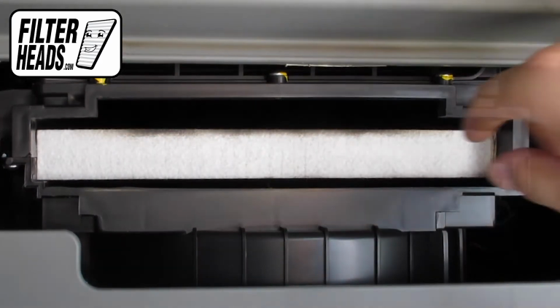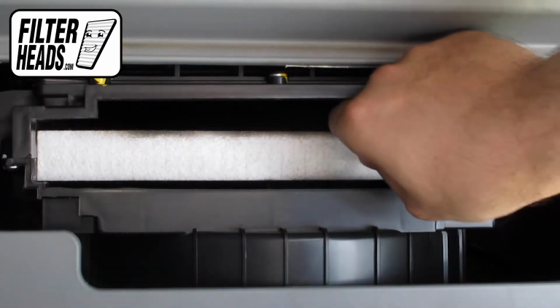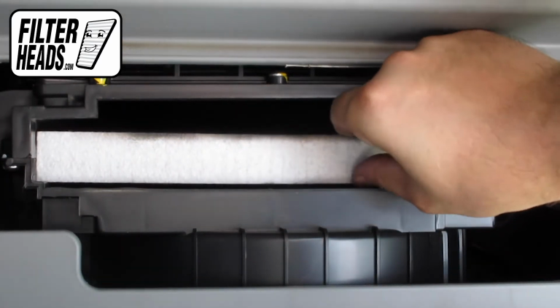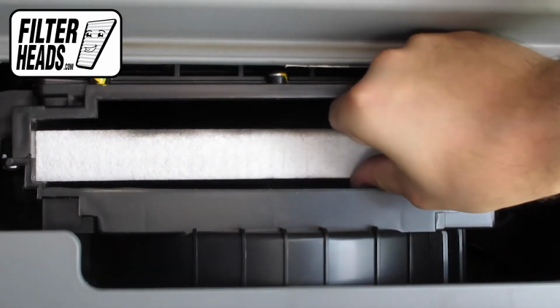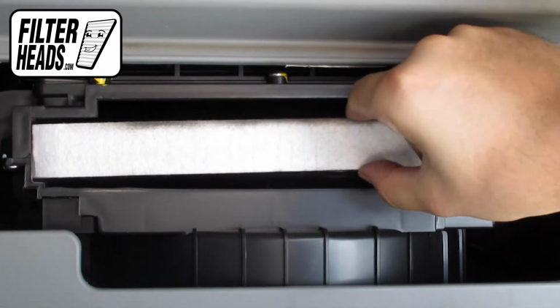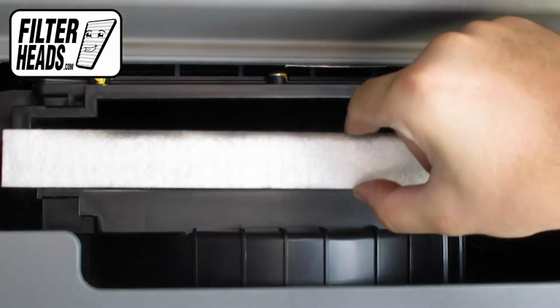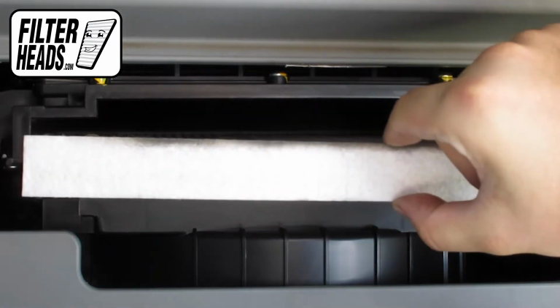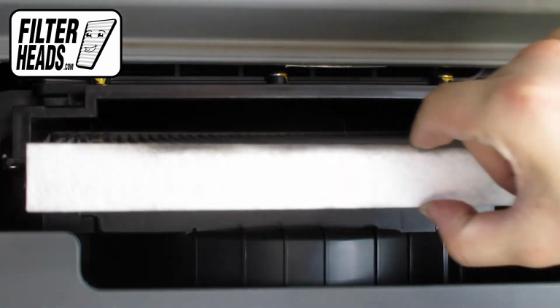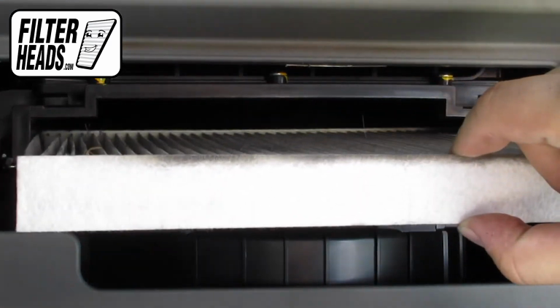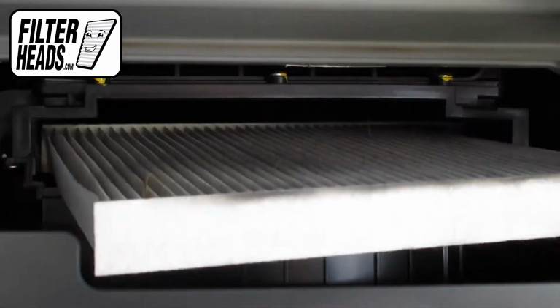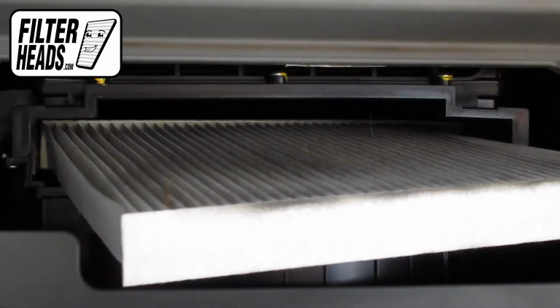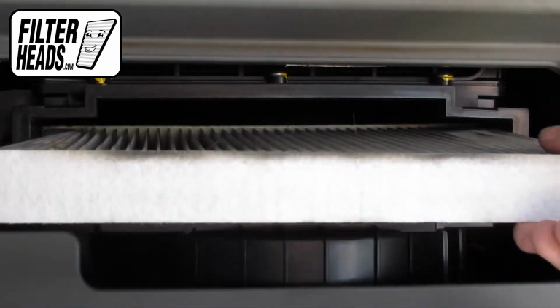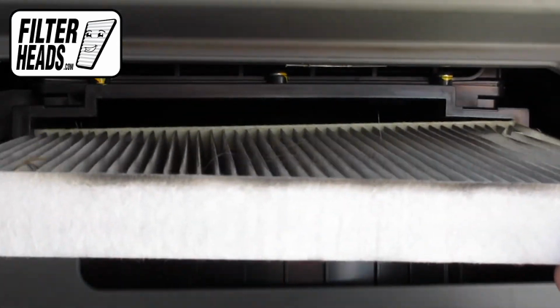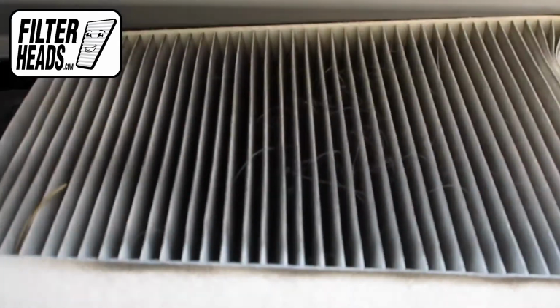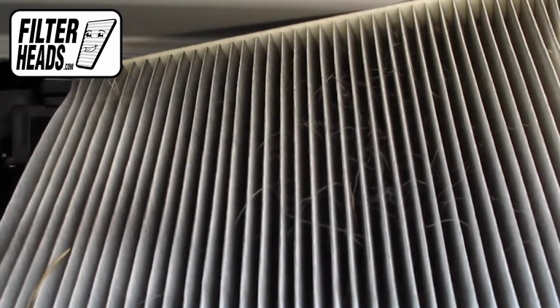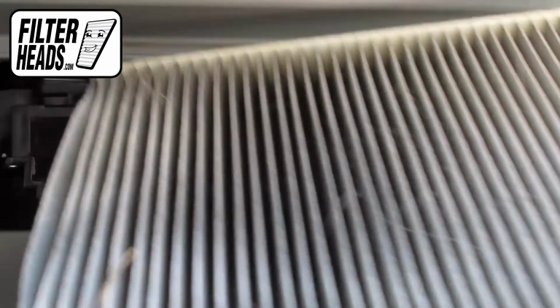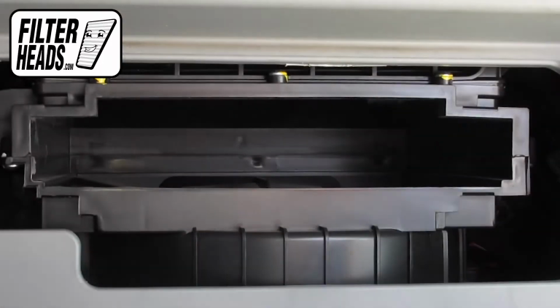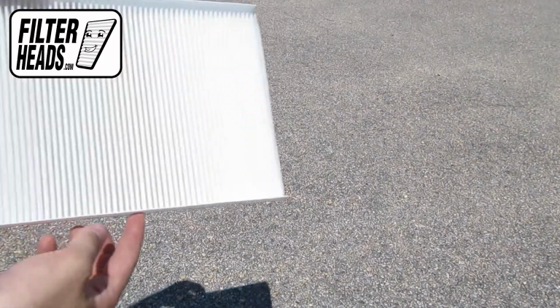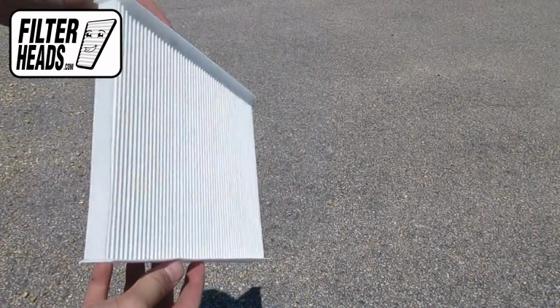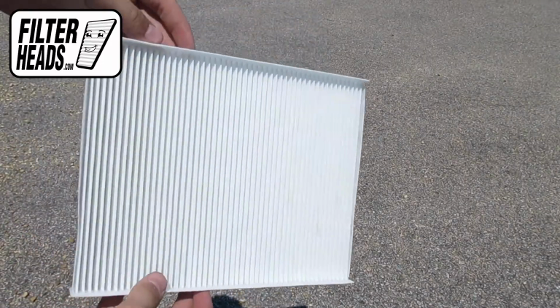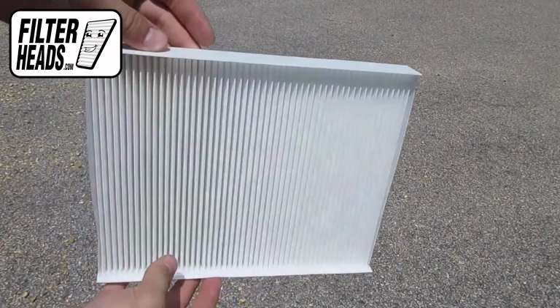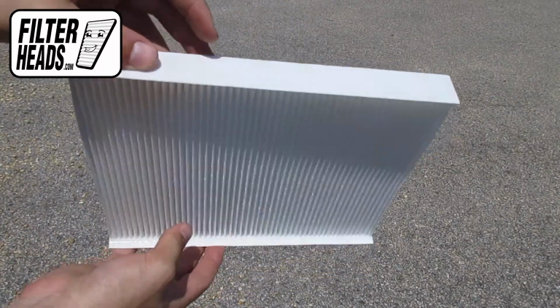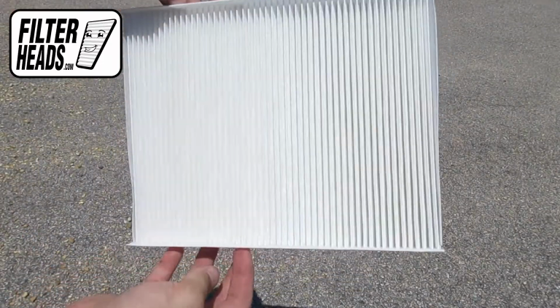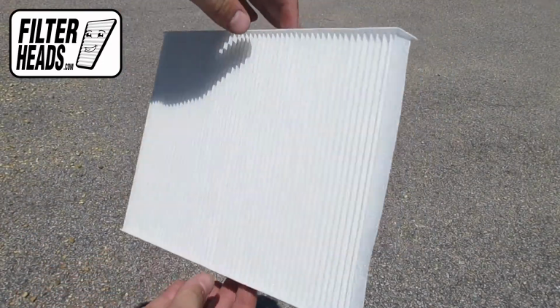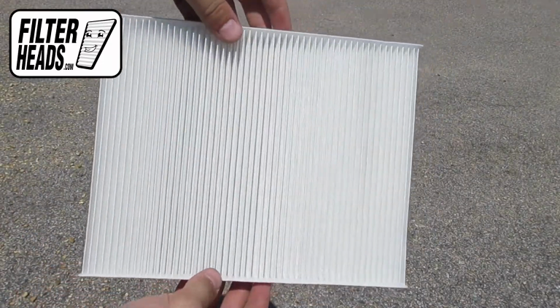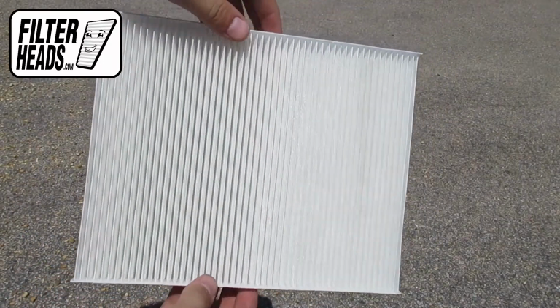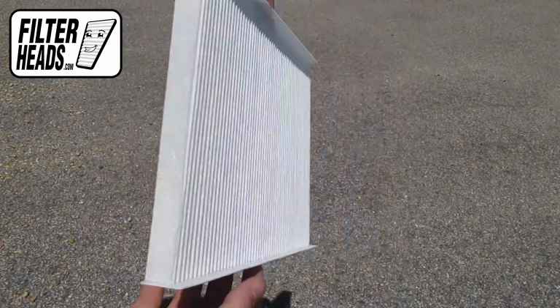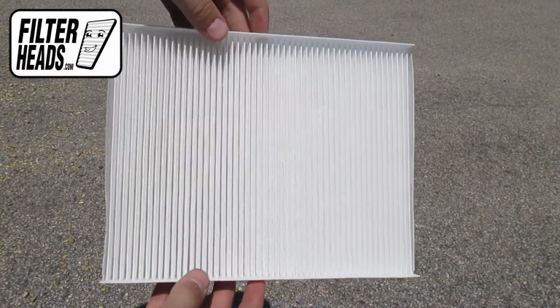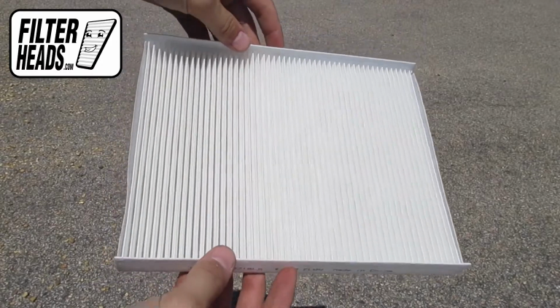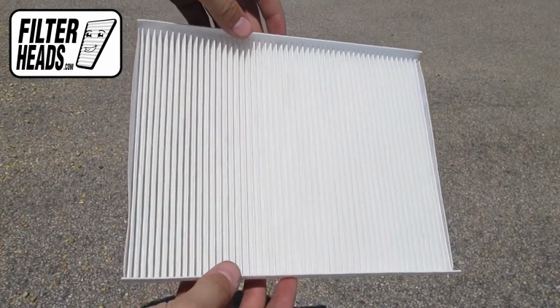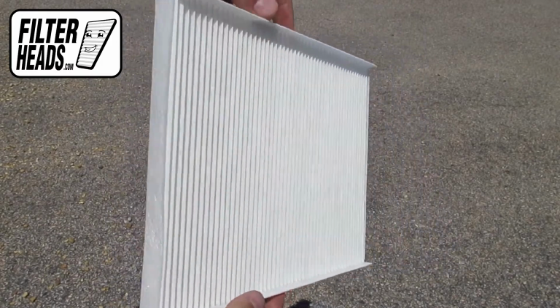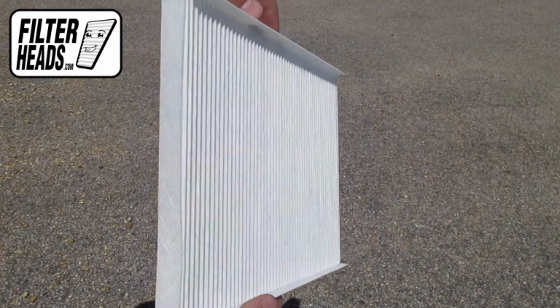Remove the old filter from the housing and clean out any debris inside. Install your new AQ1197 filter into the housing with its airflow indicating arrow pointing down.